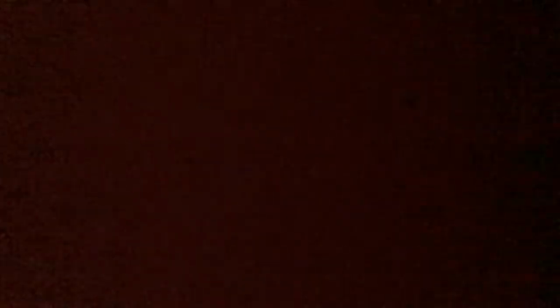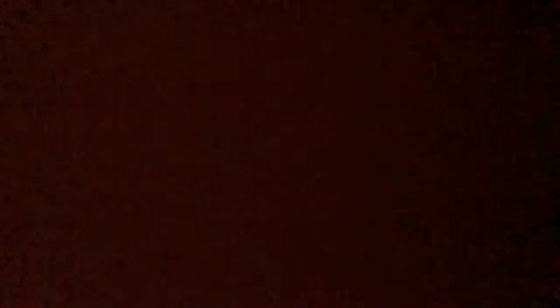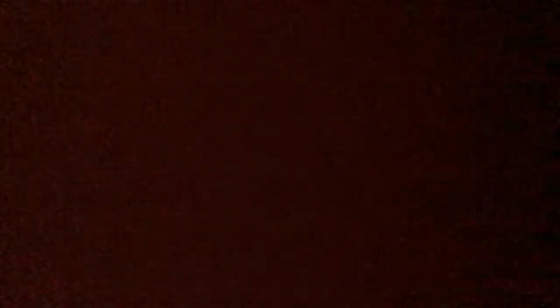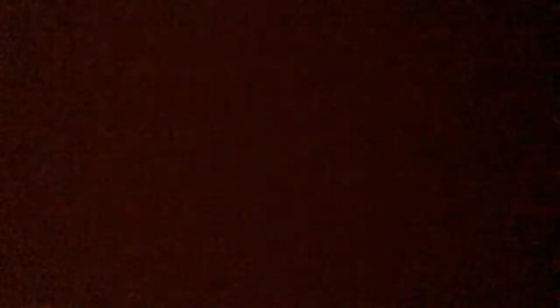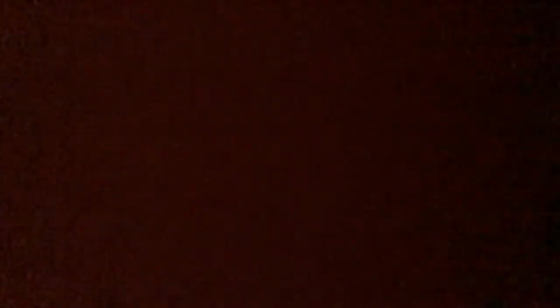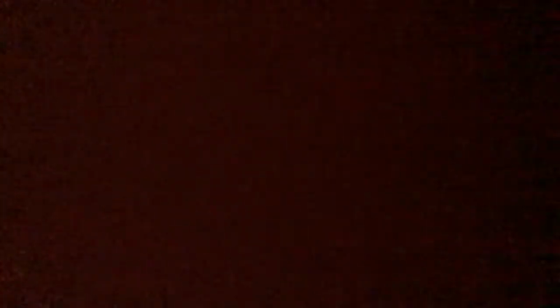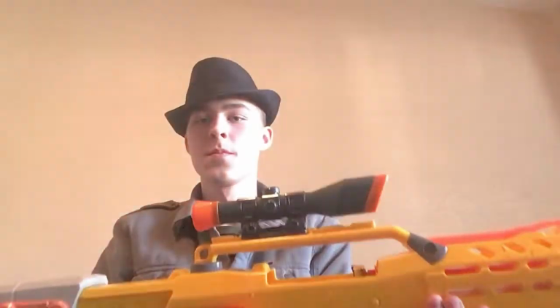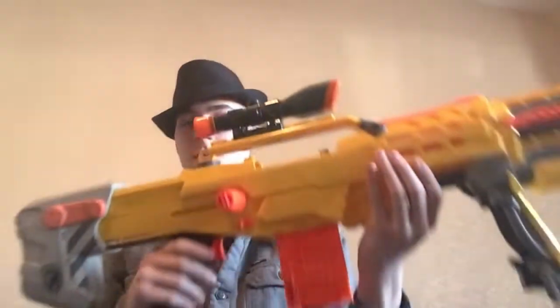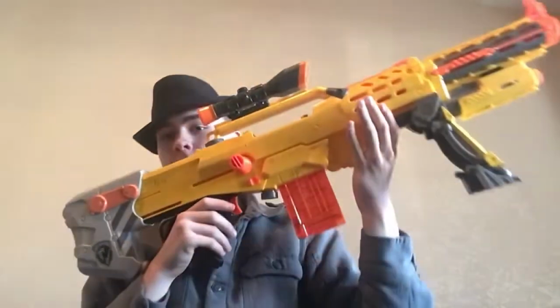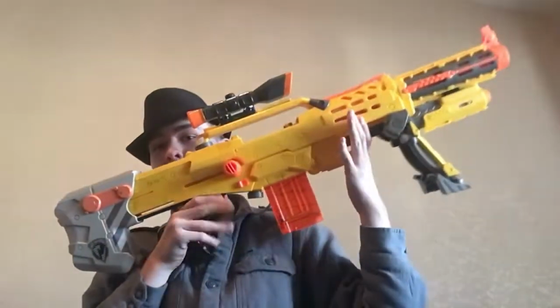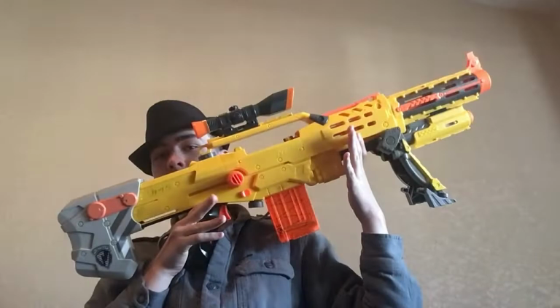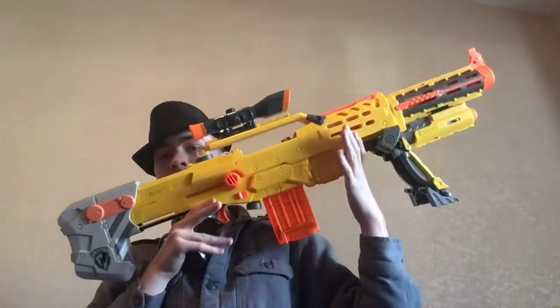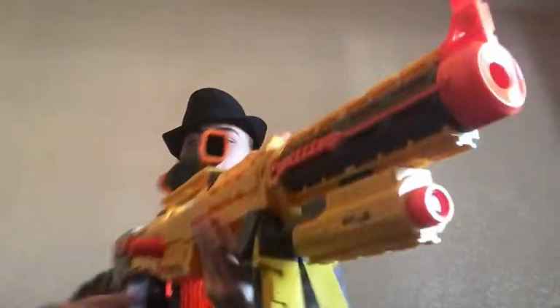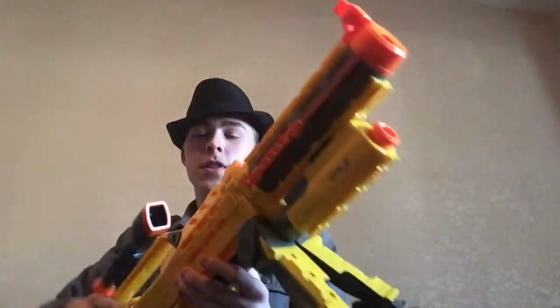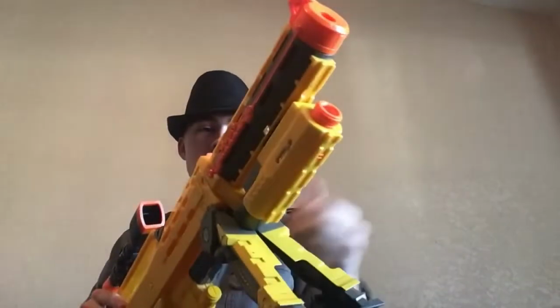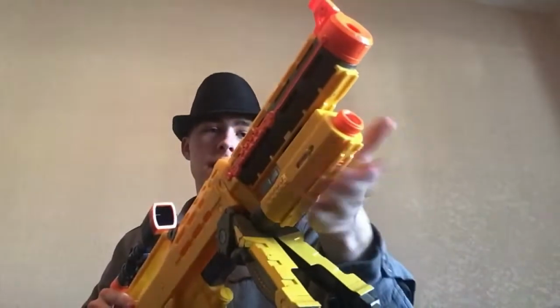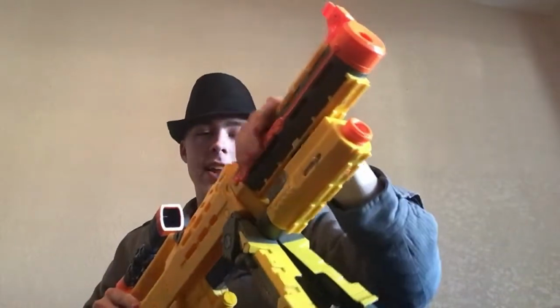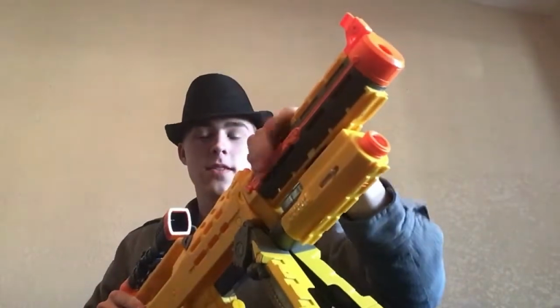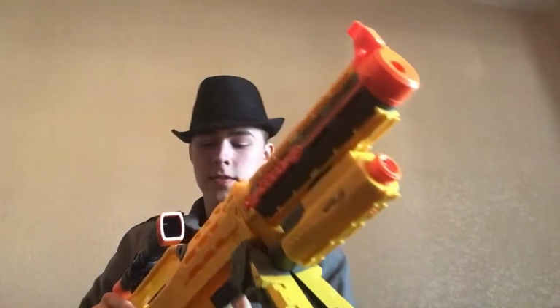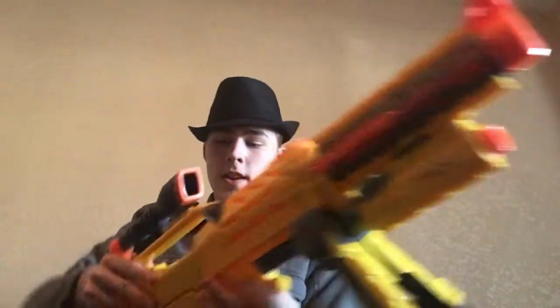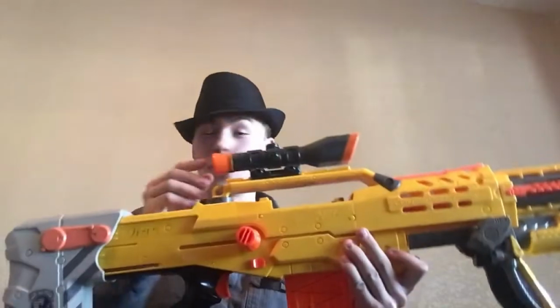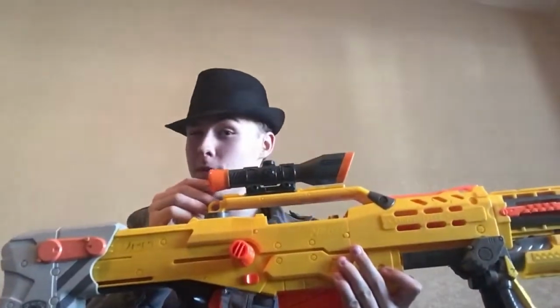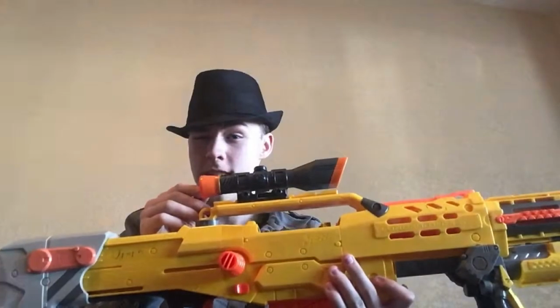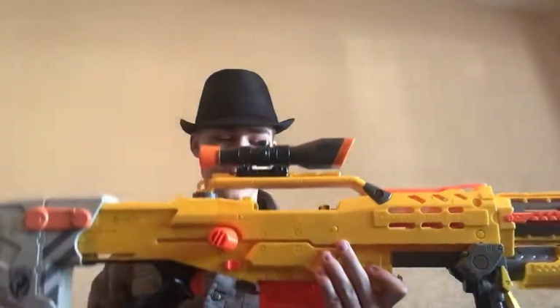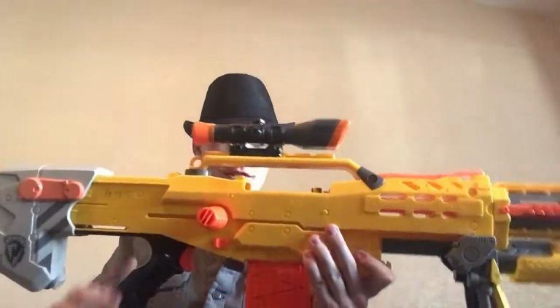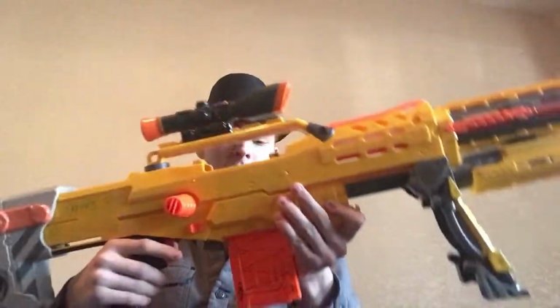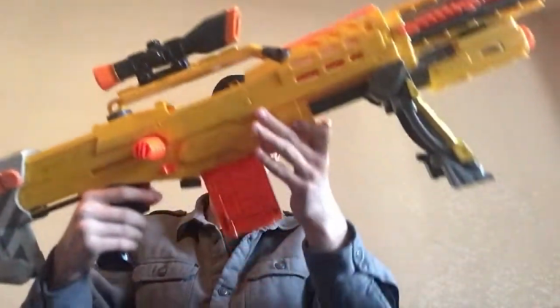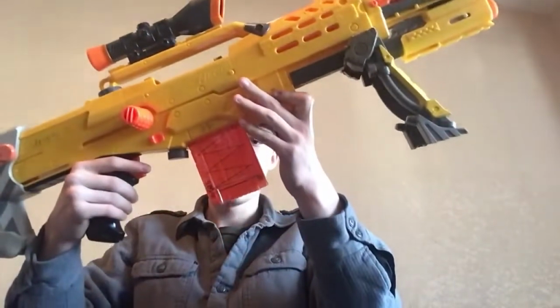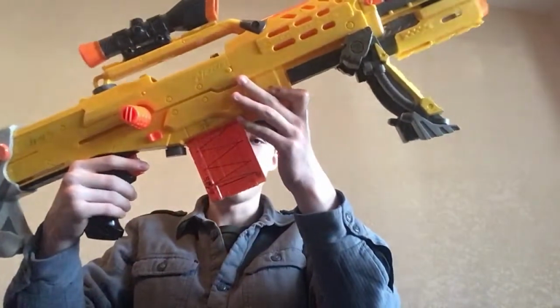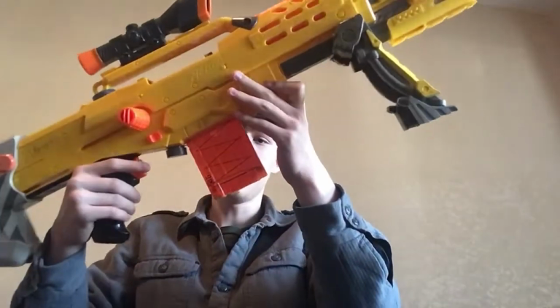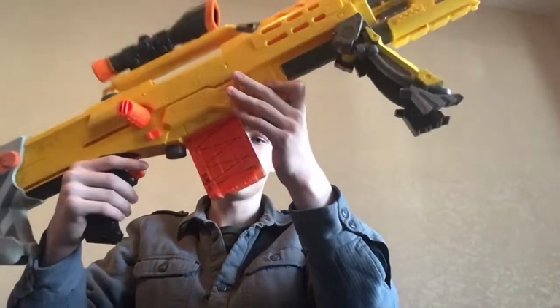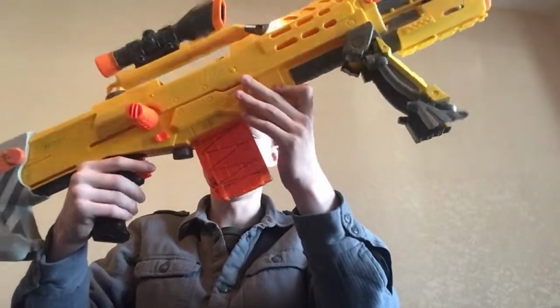Next up, we have the Pinpoint Longshot. This one's pretty large. We have both the Recon Laser and Barrel at the front, the Spectrum Sight — which is an interesting attachment — and the 10-dart Stick Magazine.